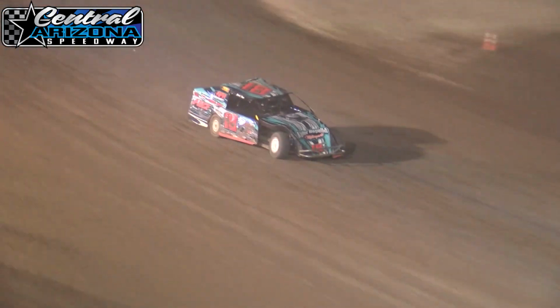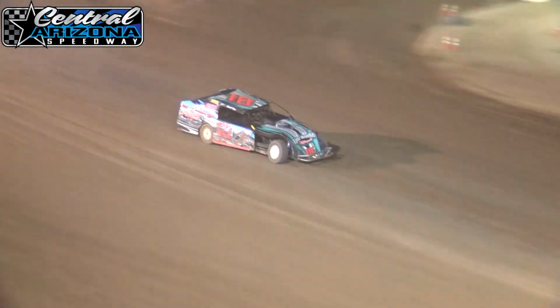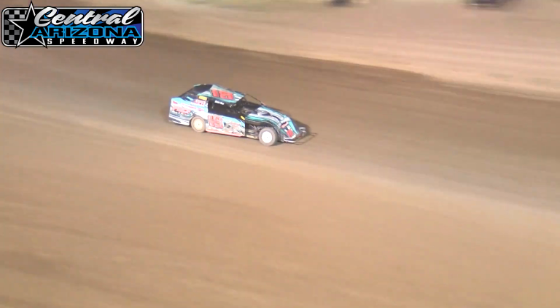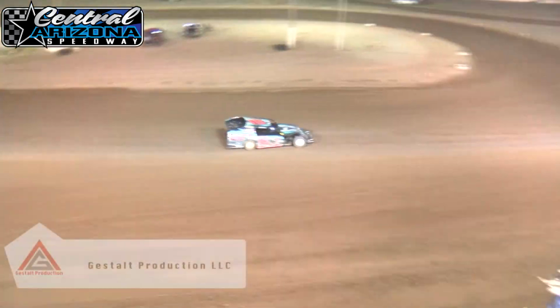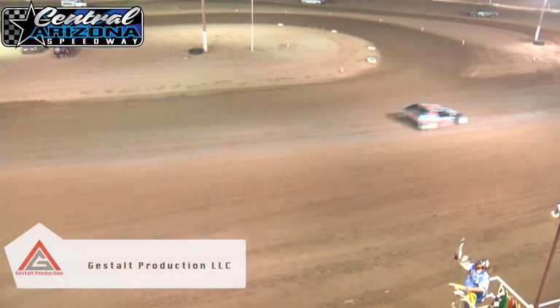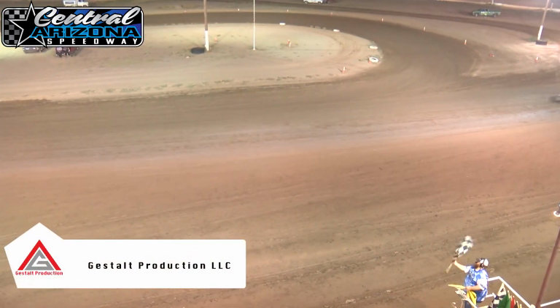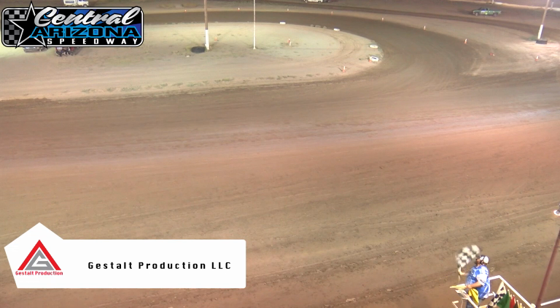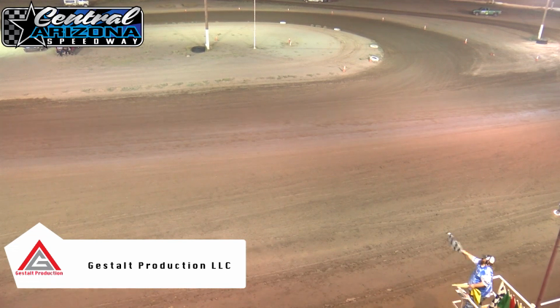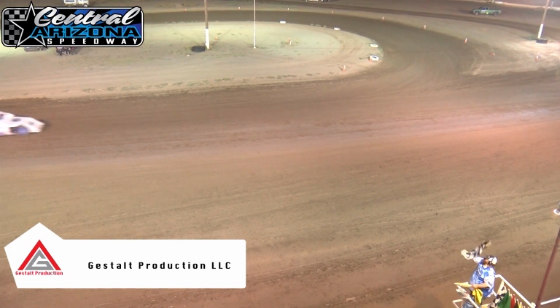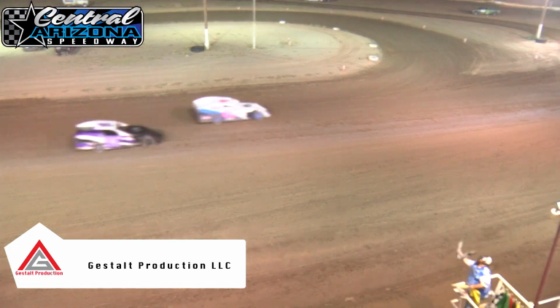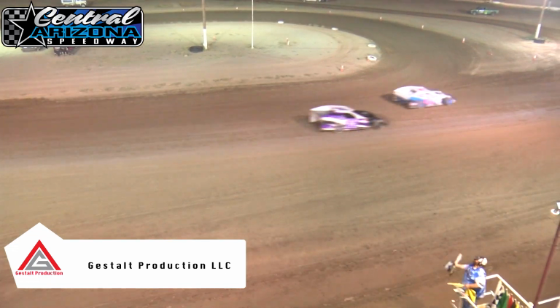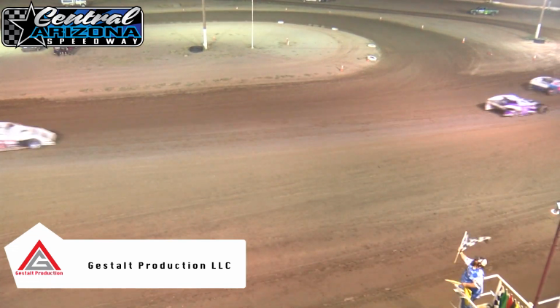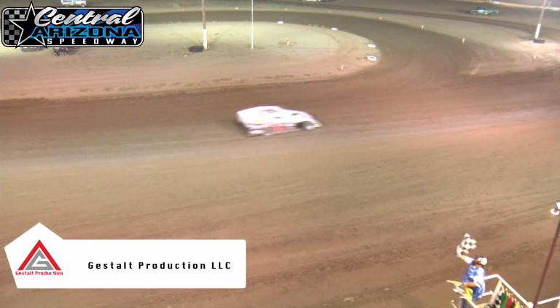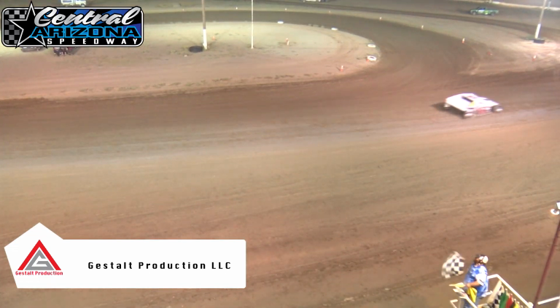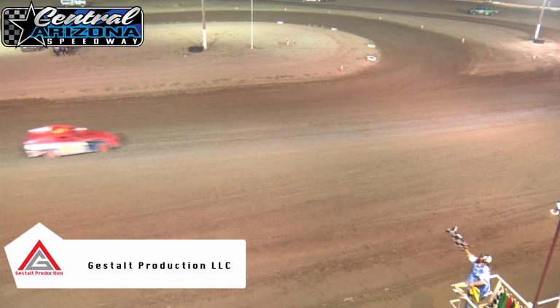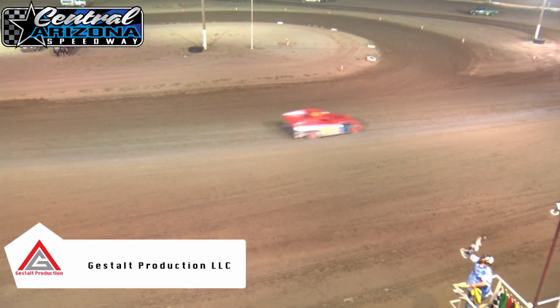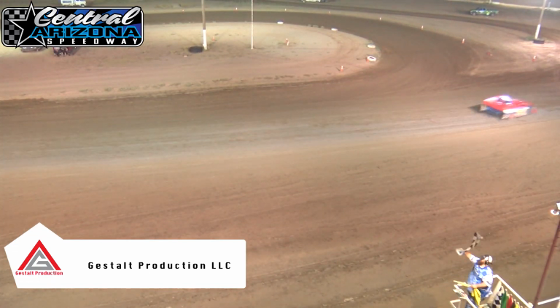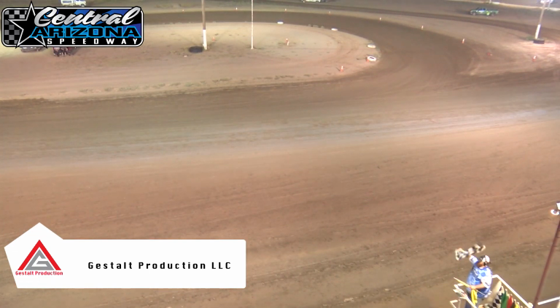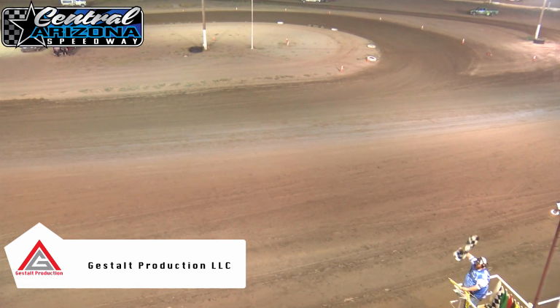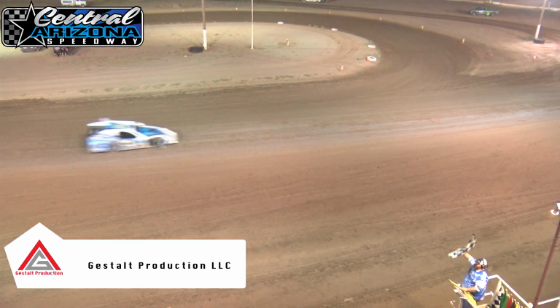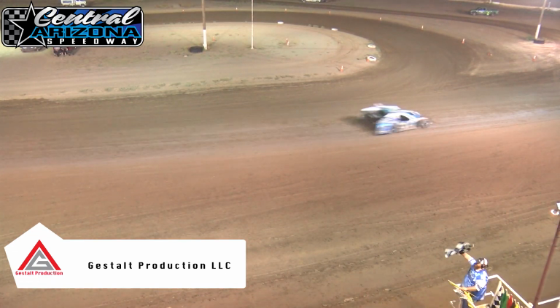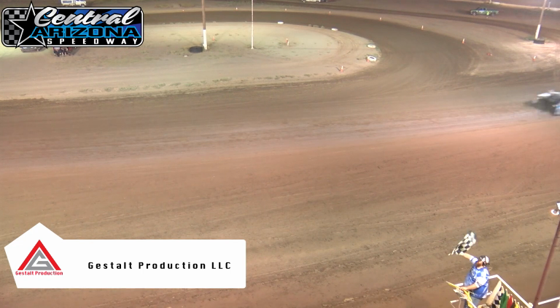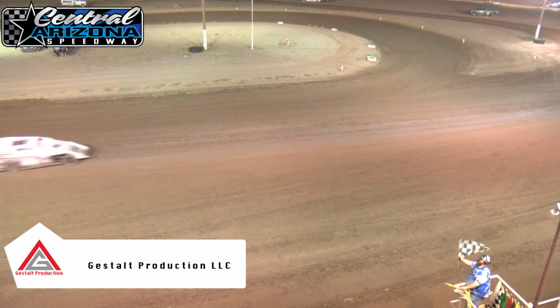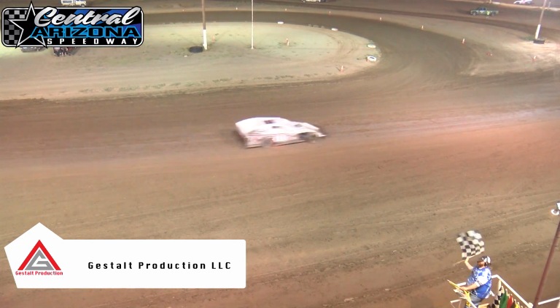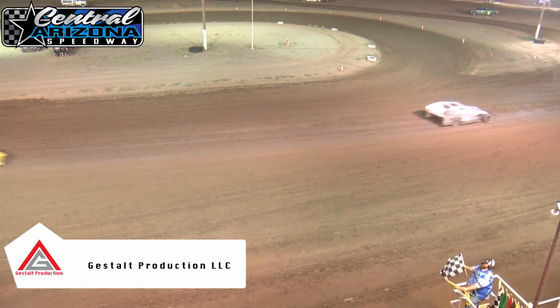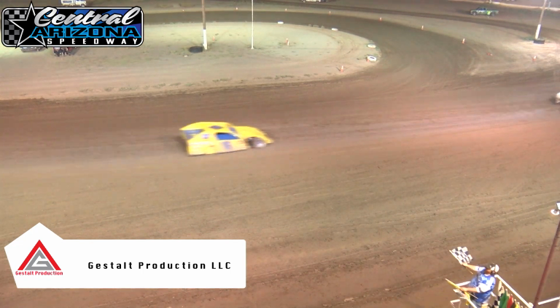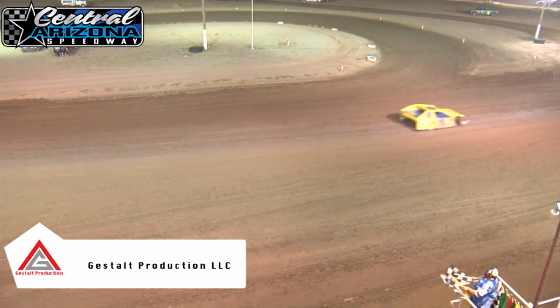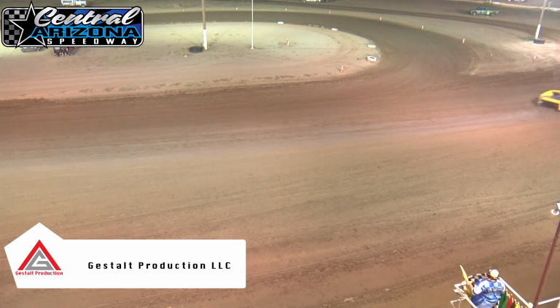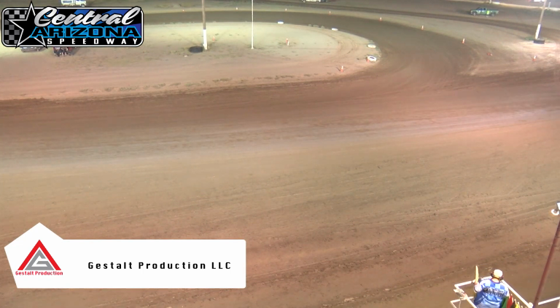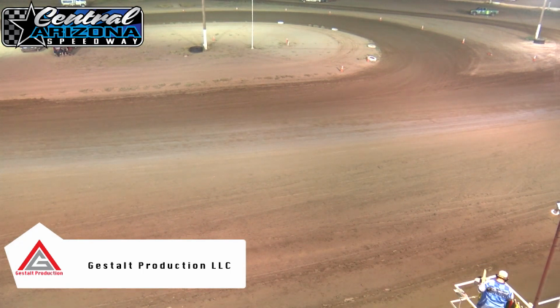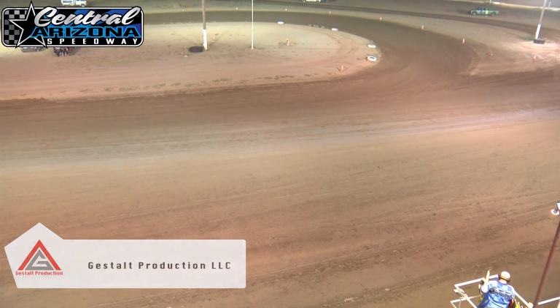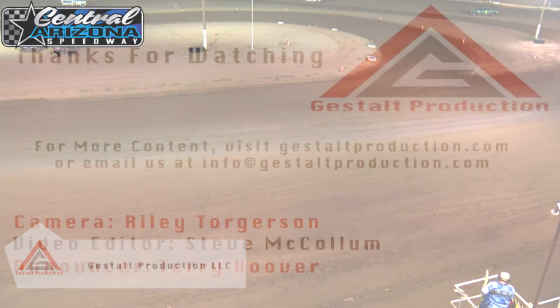Here we go — checkered flag is out. It's going to be all about Jacob Pace. Kelsey Foley makes the move at the end and takes the second spot. David Kraft finishes third and Tyler Mechel in fourth. Anthony Smith rounds out in fifth.